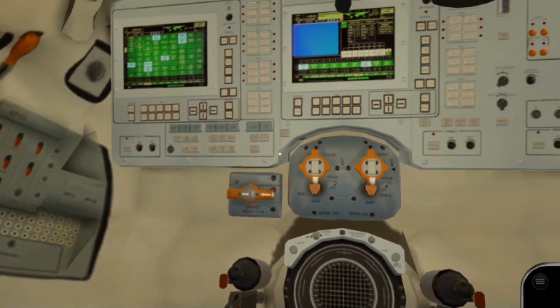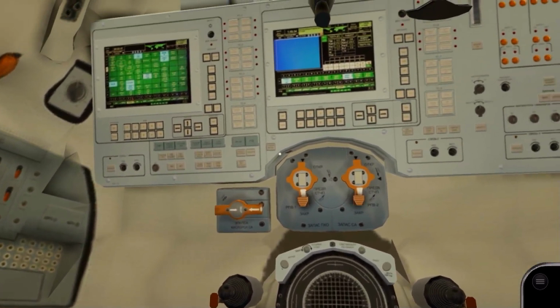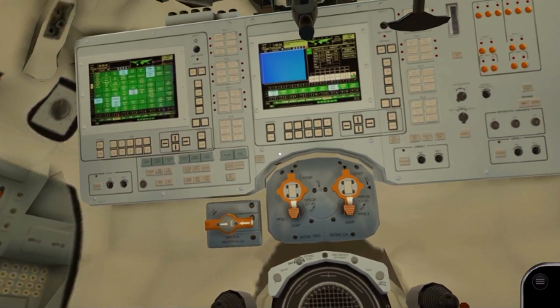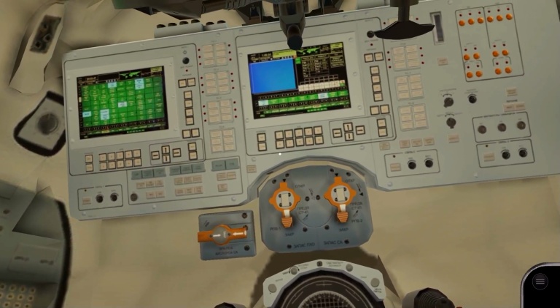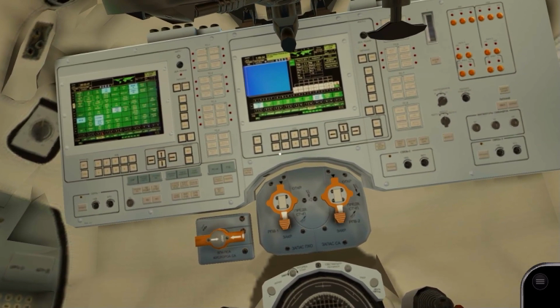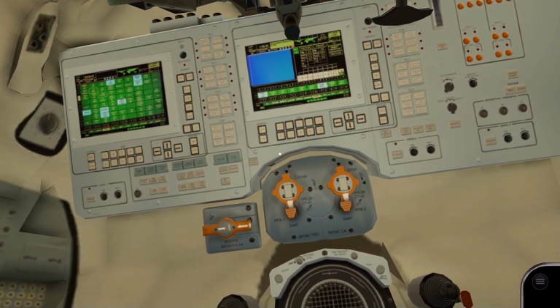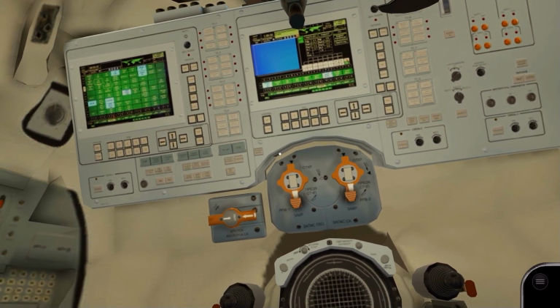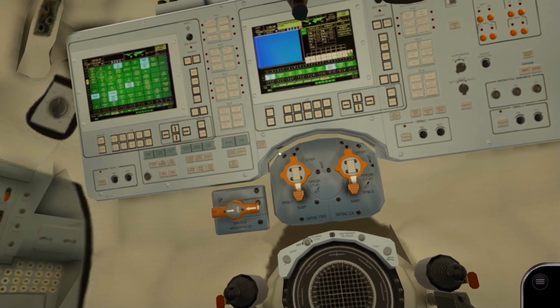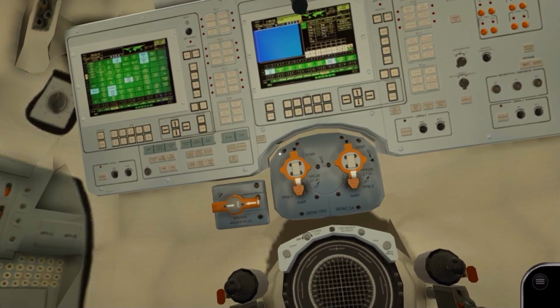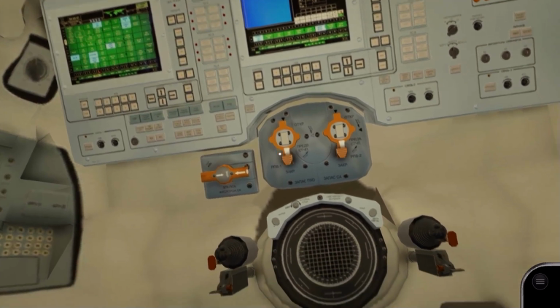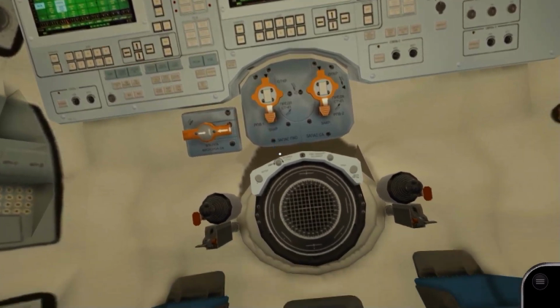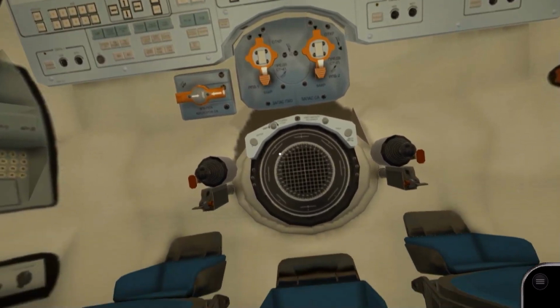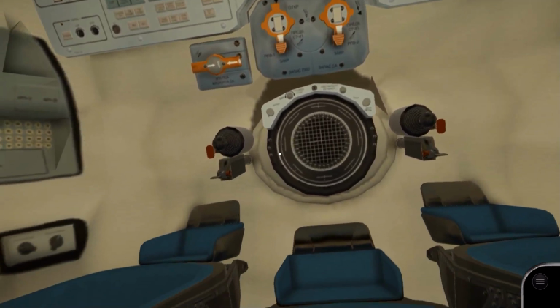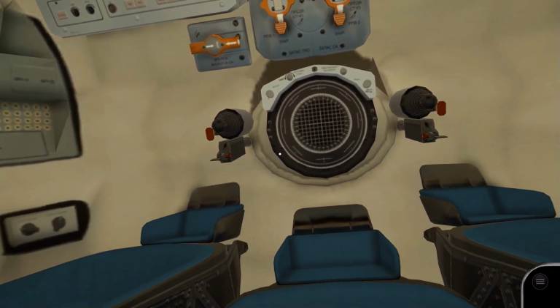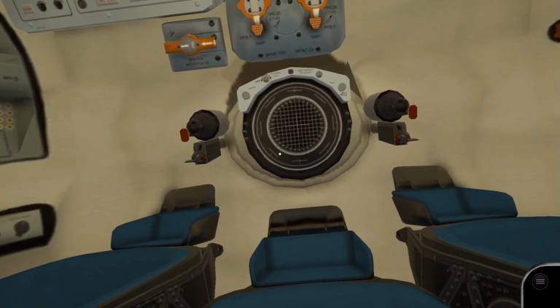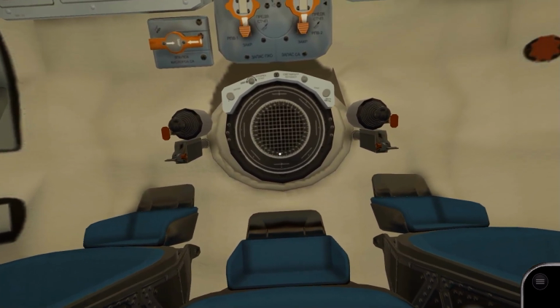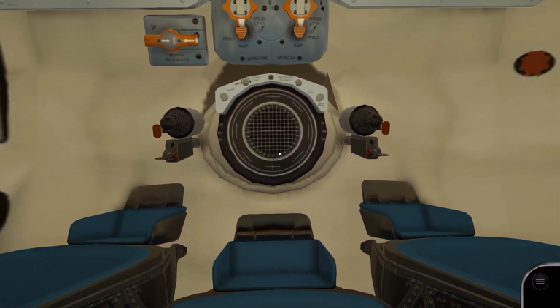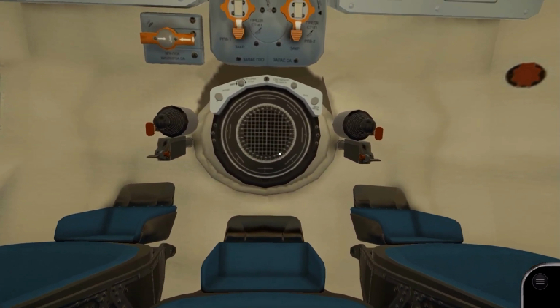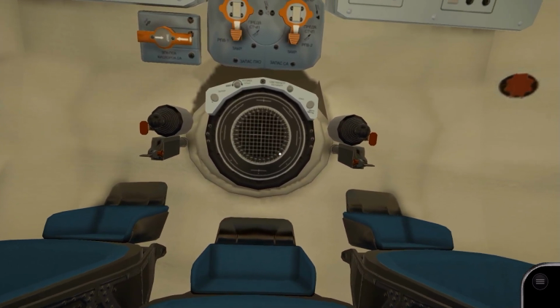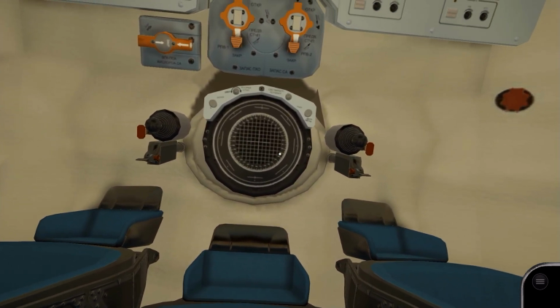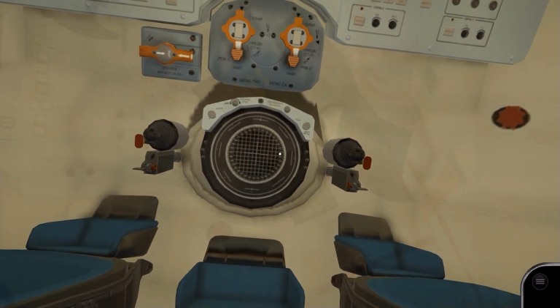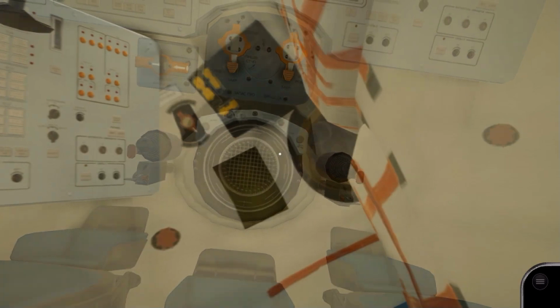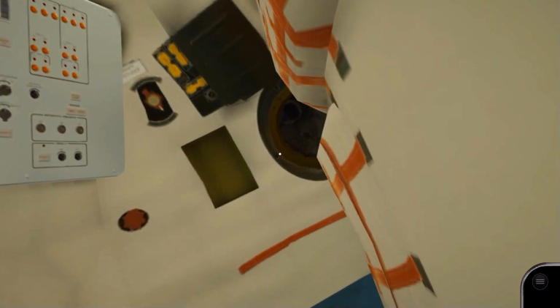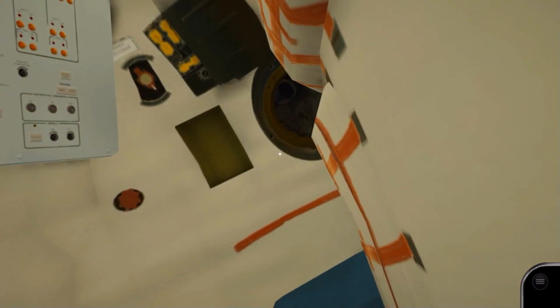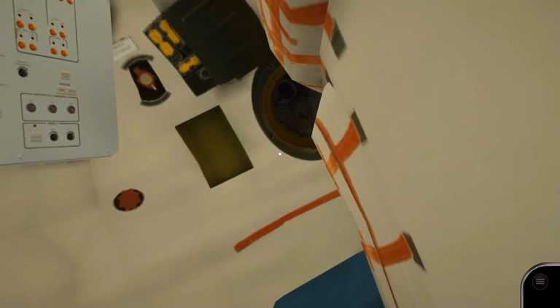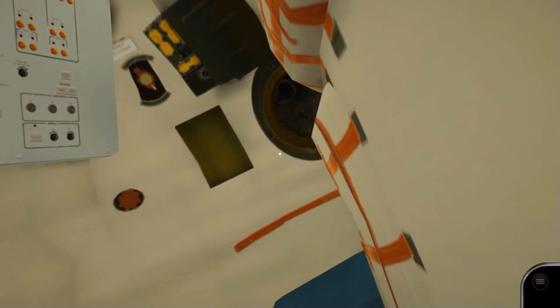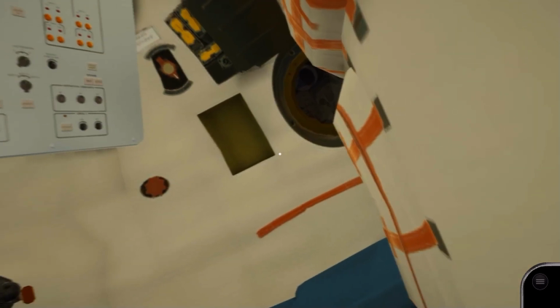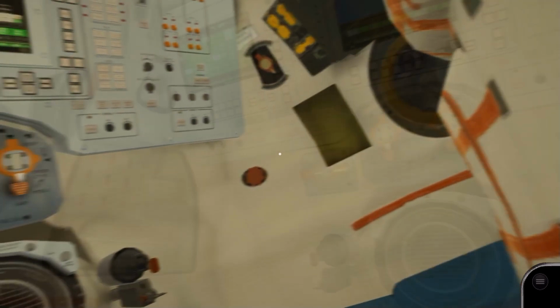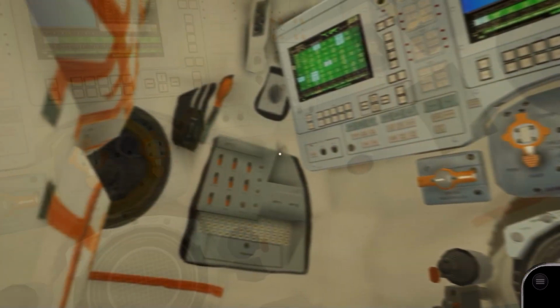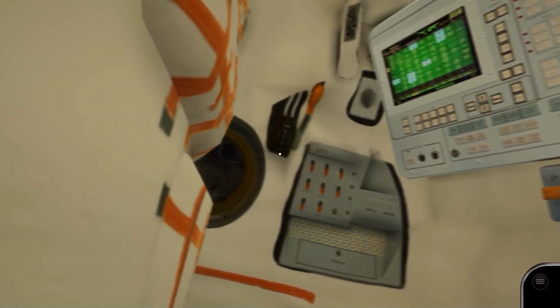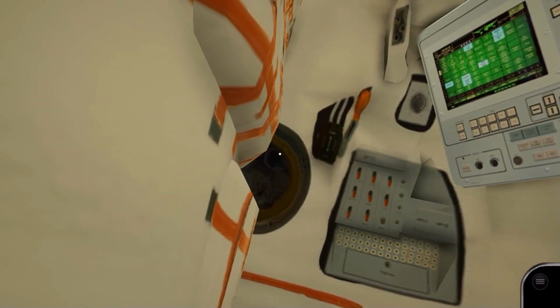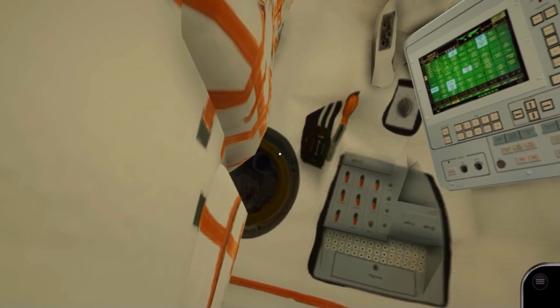The crew would sit in roughly this orientation during launch and landing. There are two small windows either side of the re-entry module, and docking controls located below the main panel.